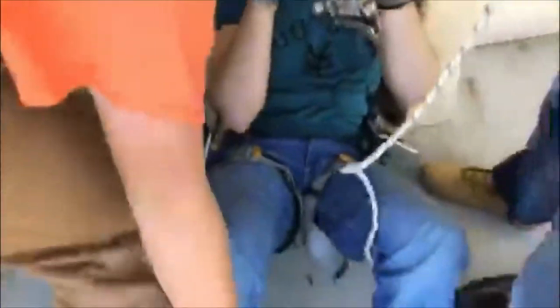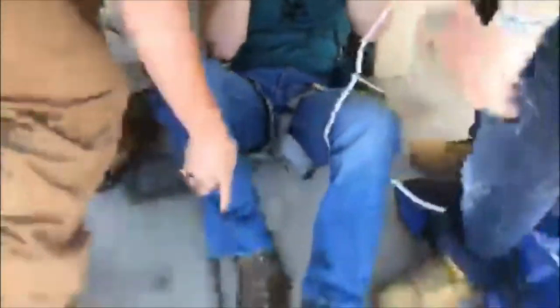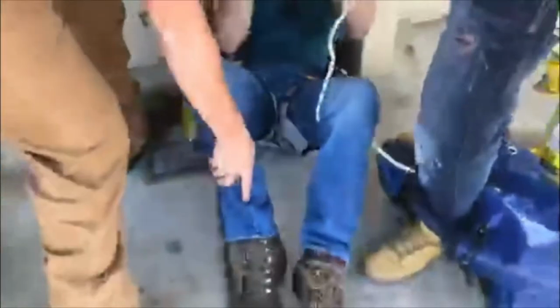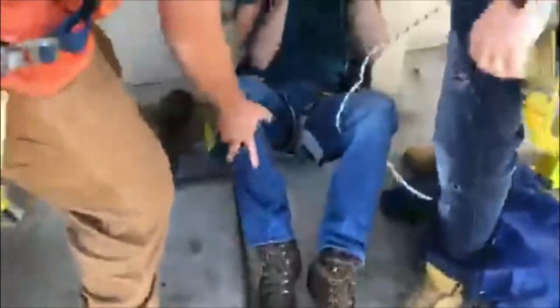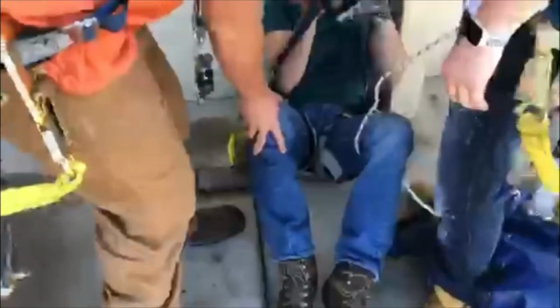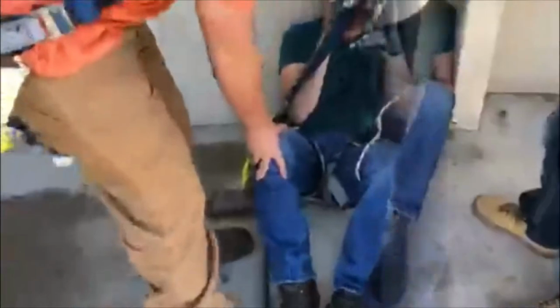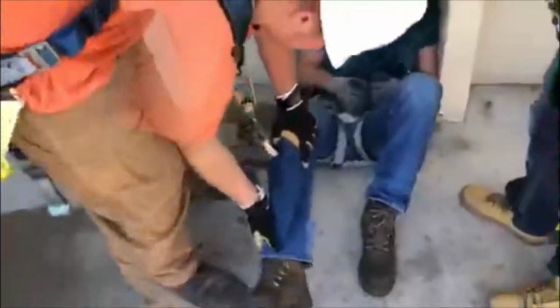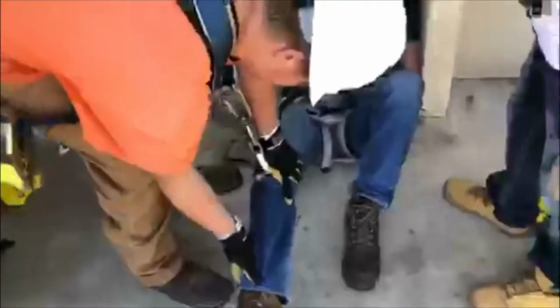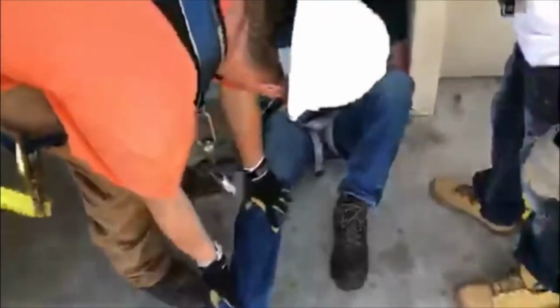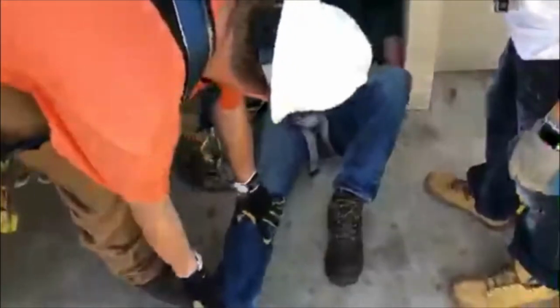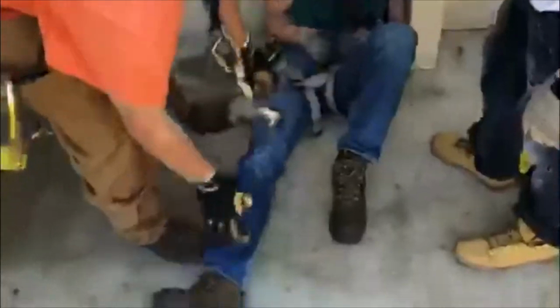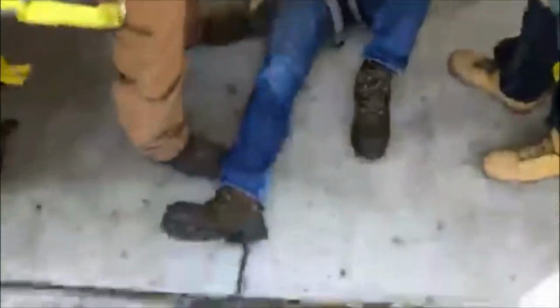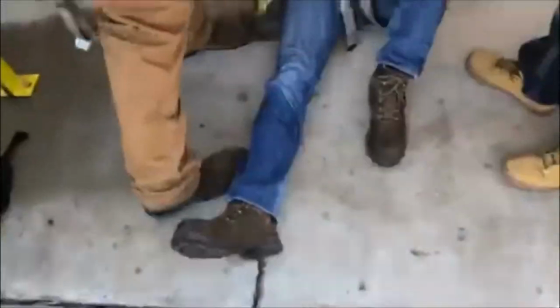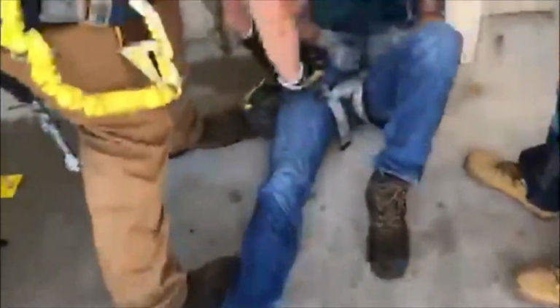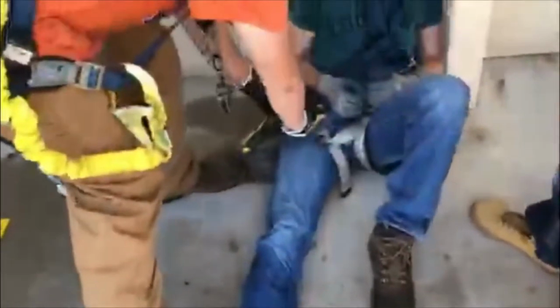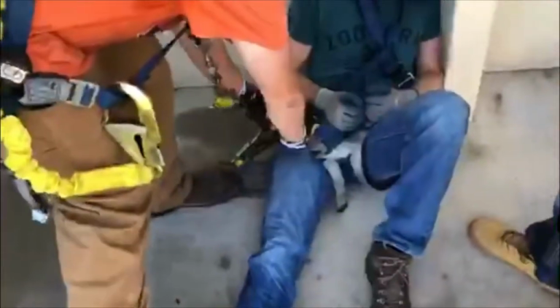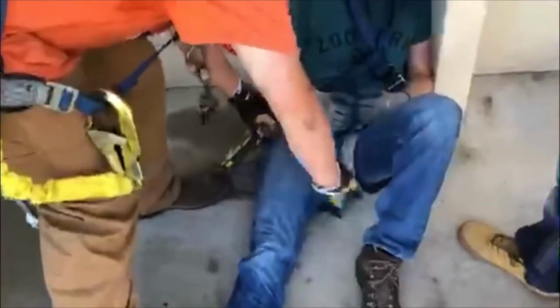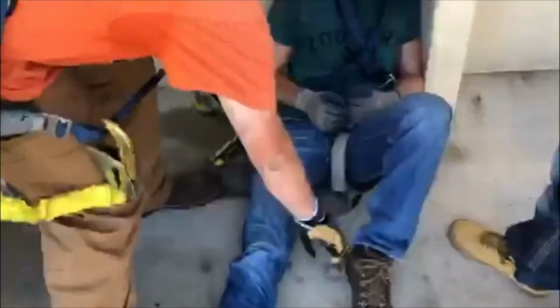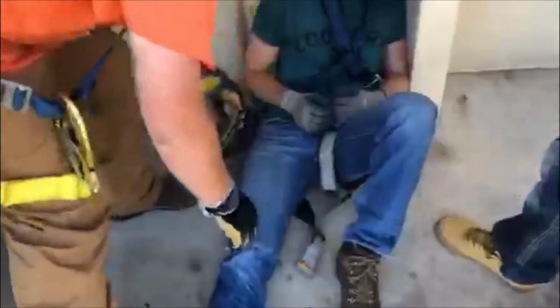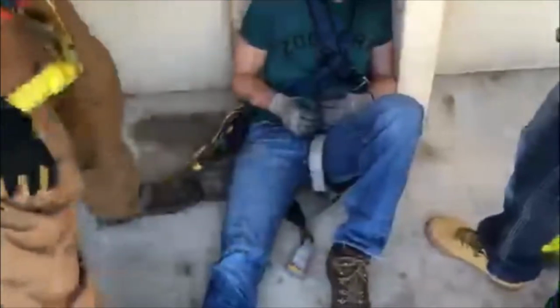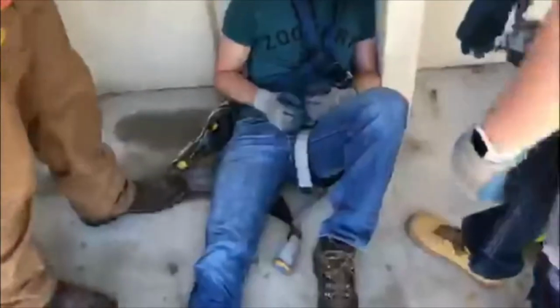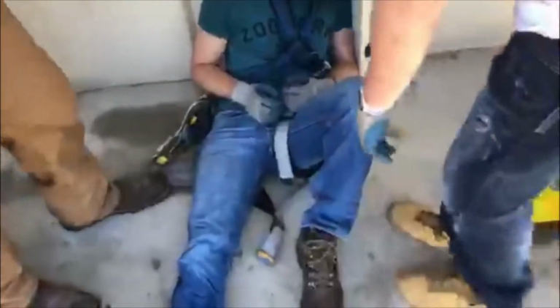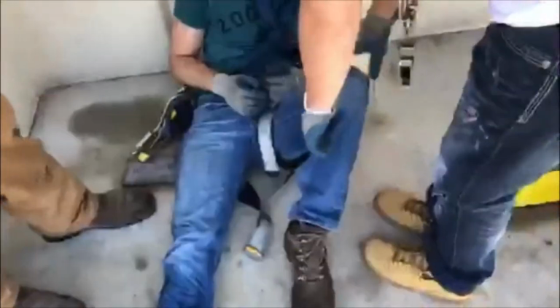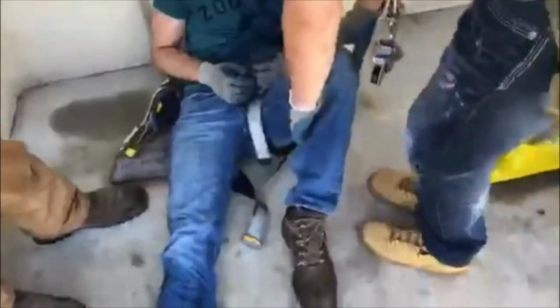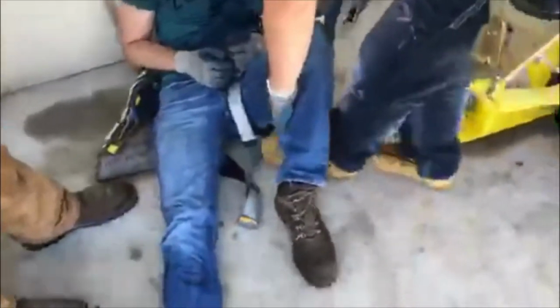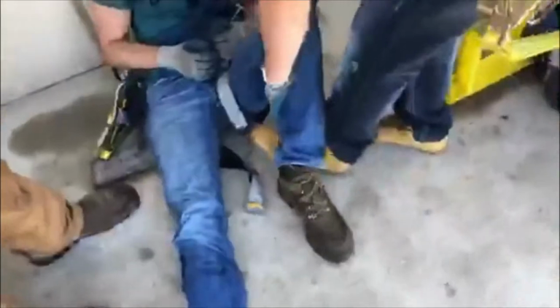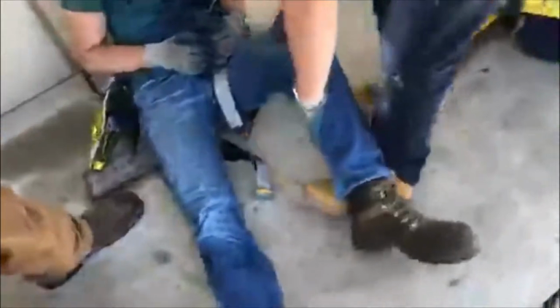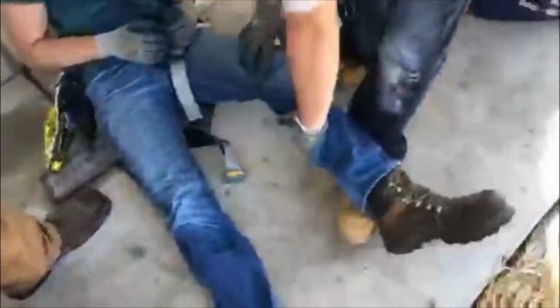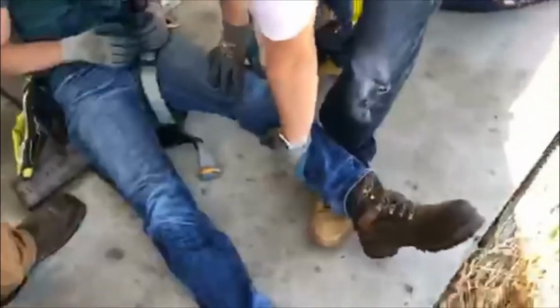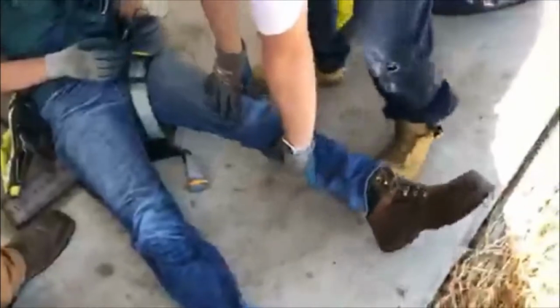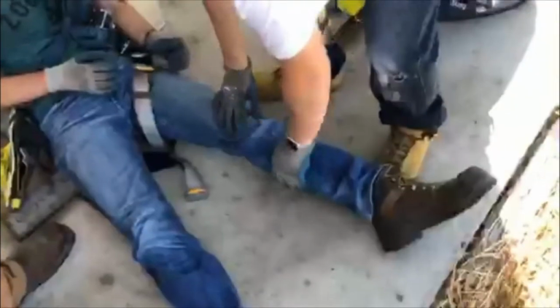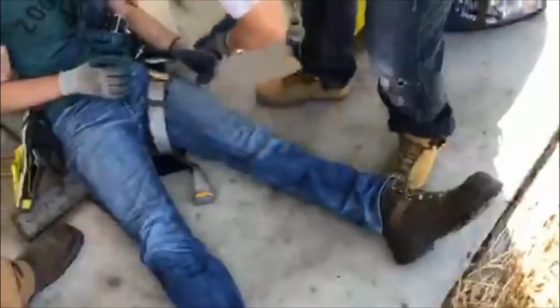Once the victim has successfully made it to the ground, let them sit for 10 minutes. Extend one leg, detach the leg strap, and let them sit for another 10 minutes. Do the same for the other leg and another 10 minutes.